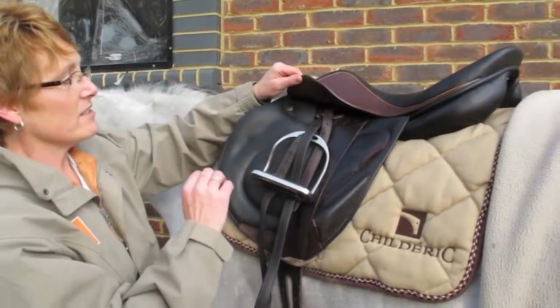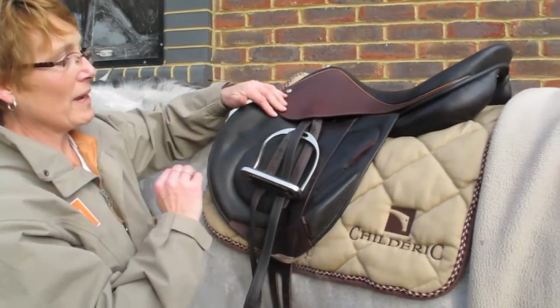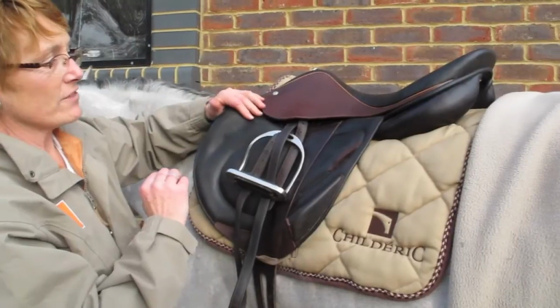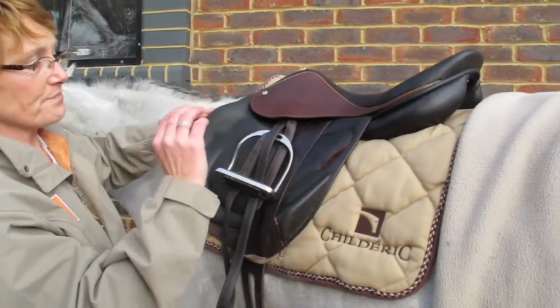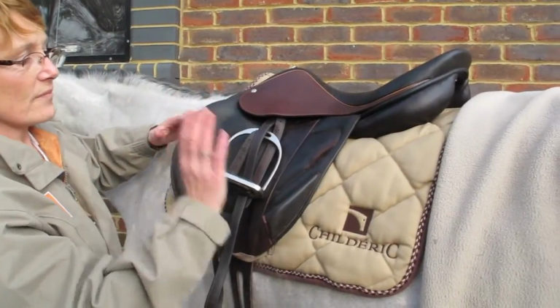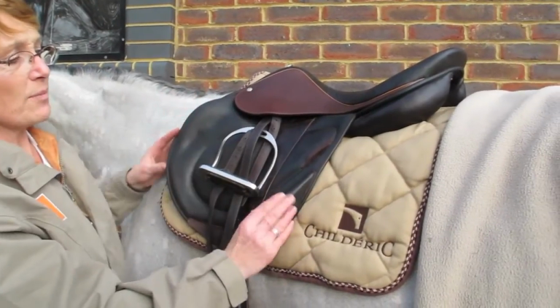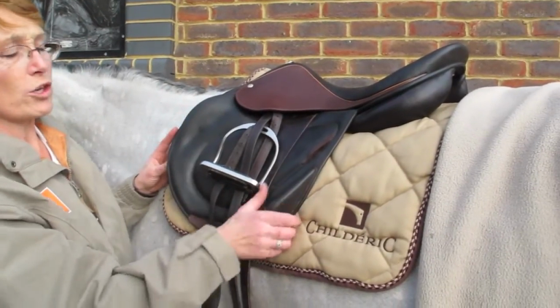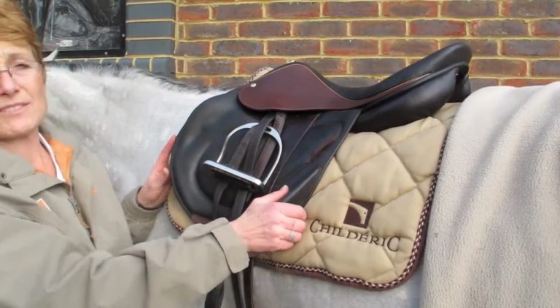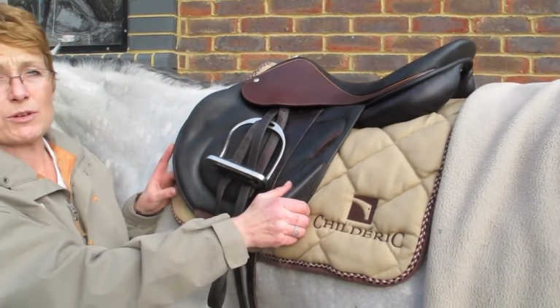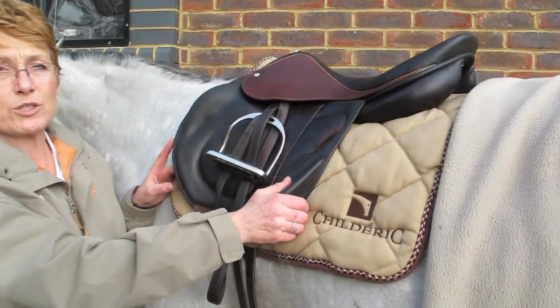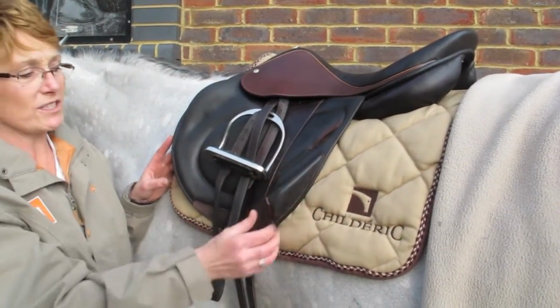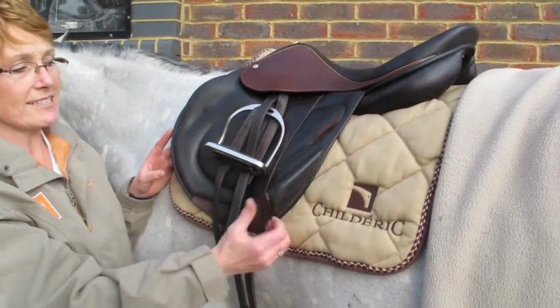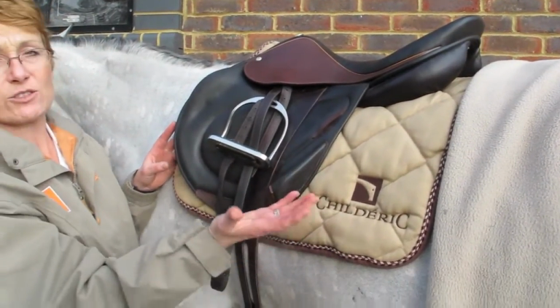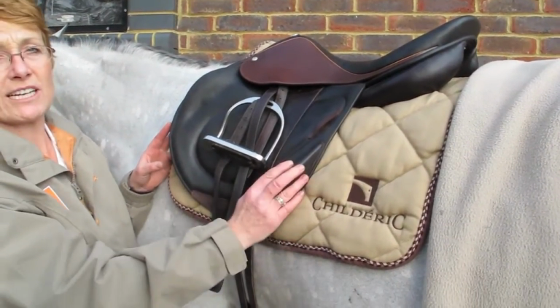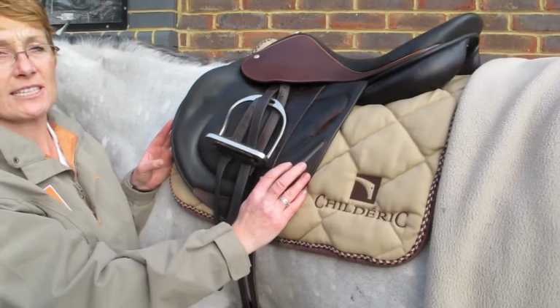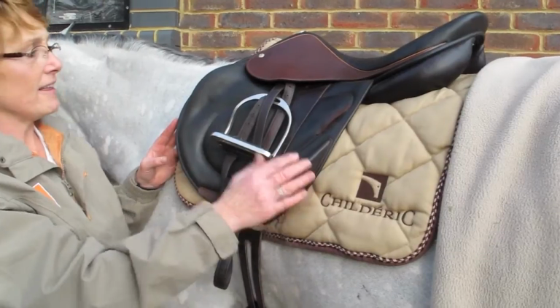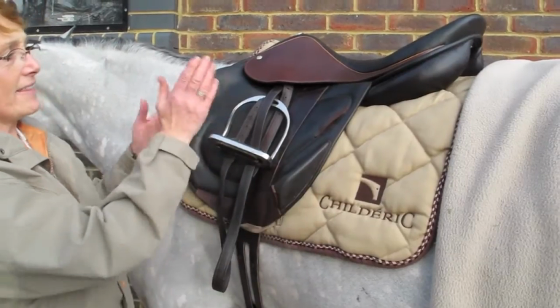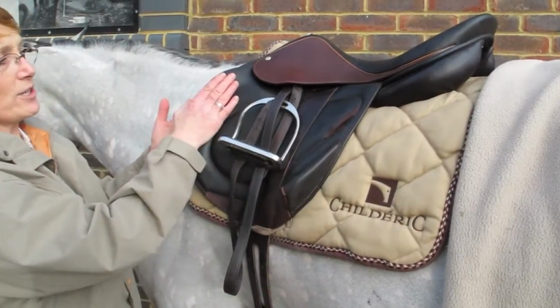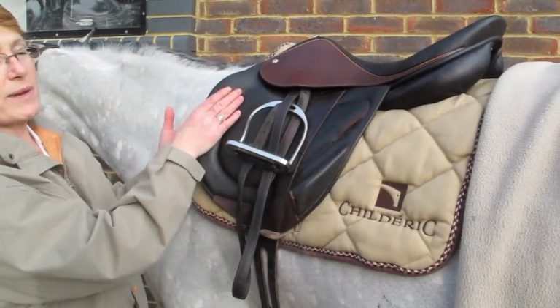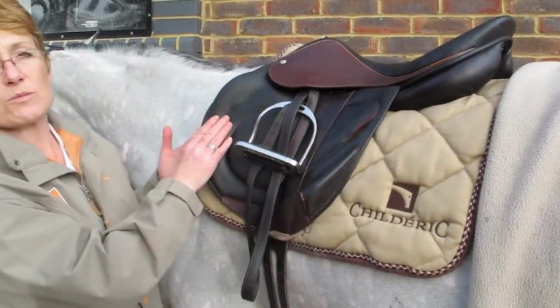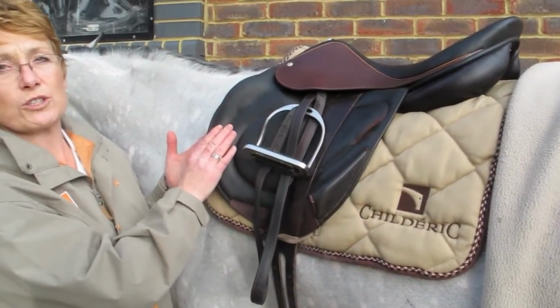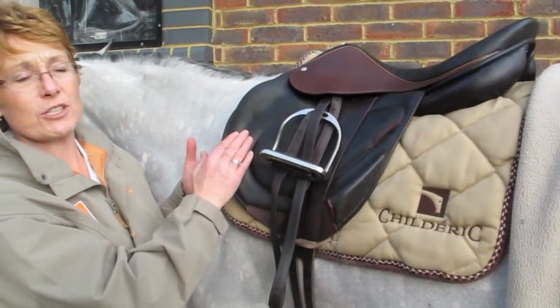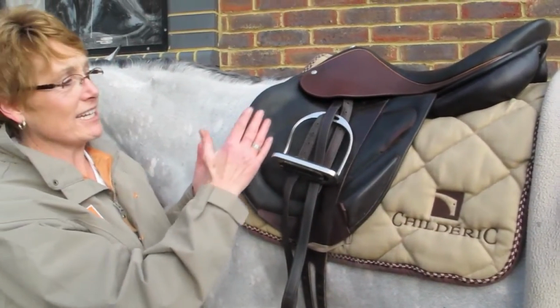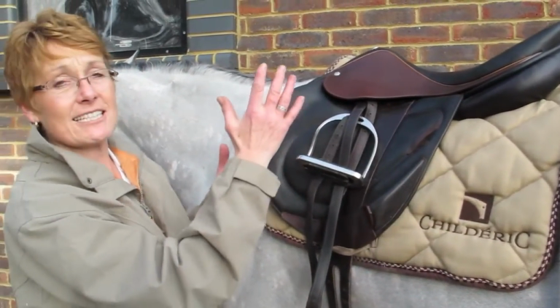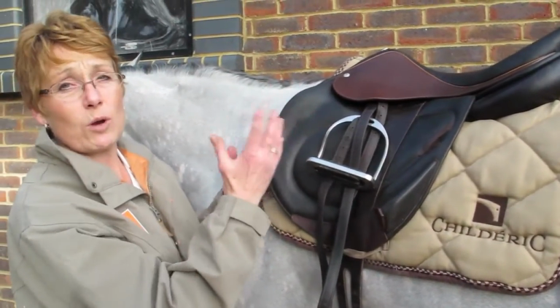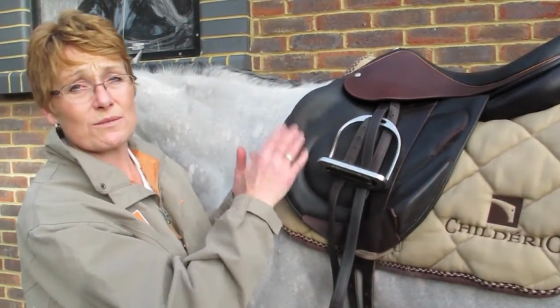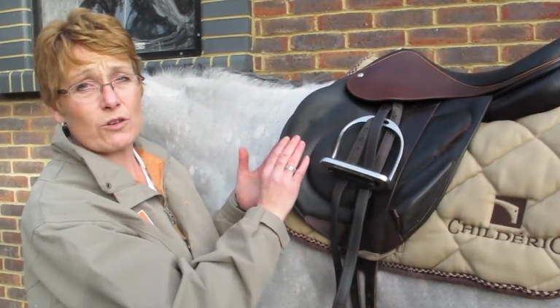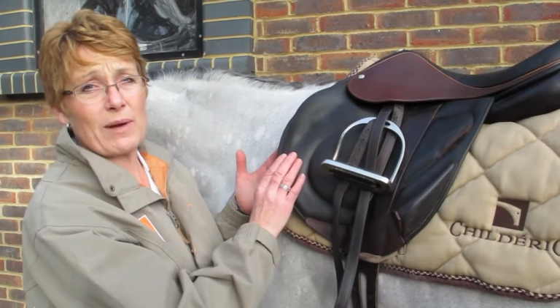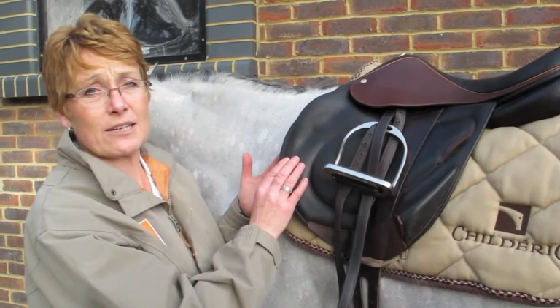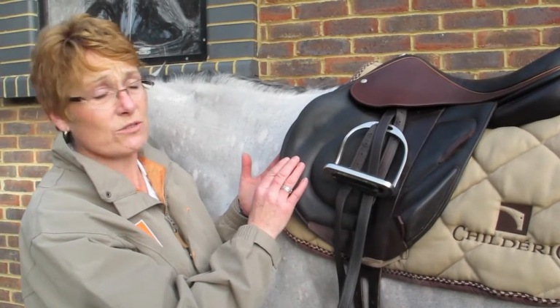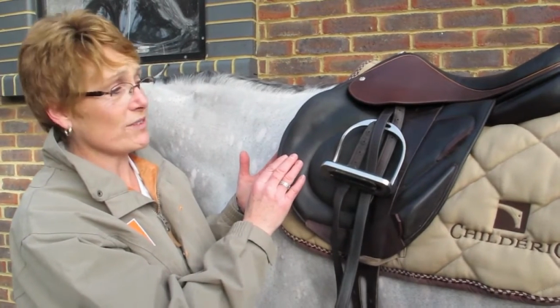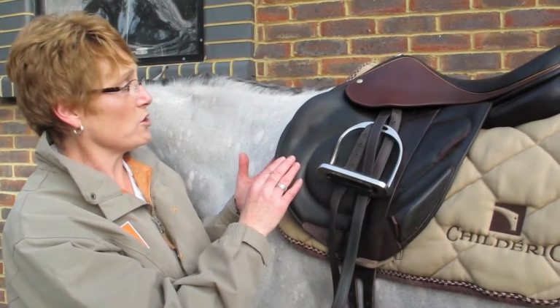We have the back block — you don't have to have it, most people do though. You don't really notice it's there. These you can have as big or as small as you like, but you don't really need blocks. If you've got a well-balanced saddle, you don't need them at all.